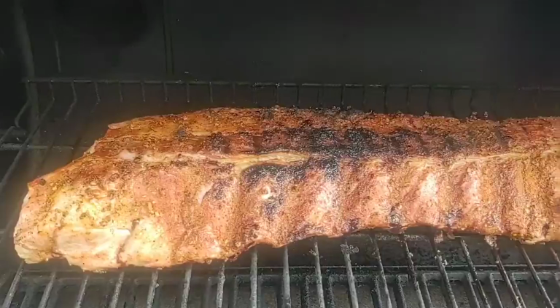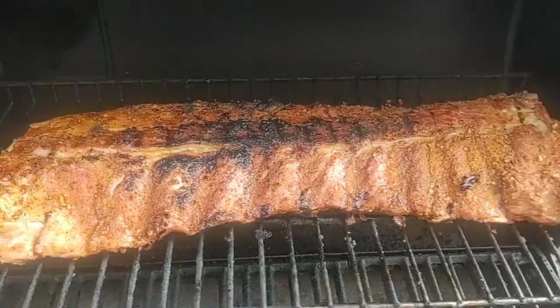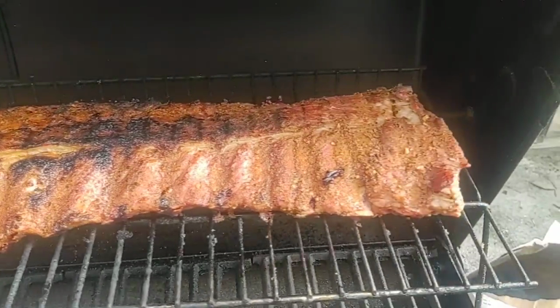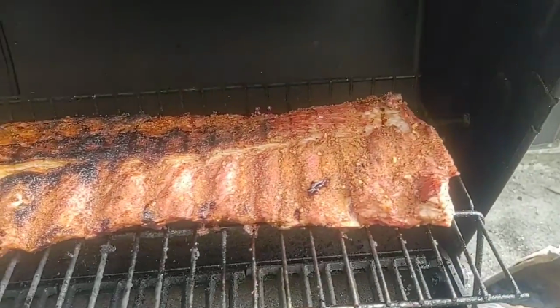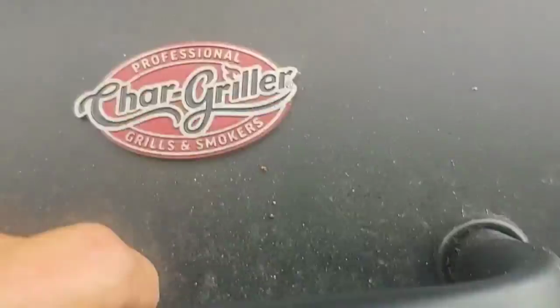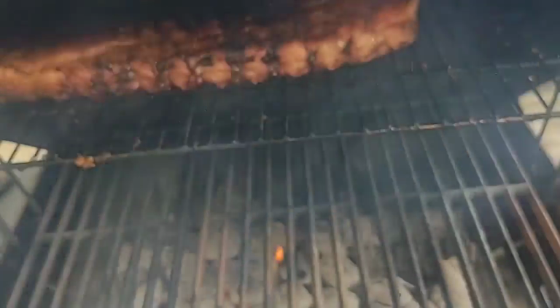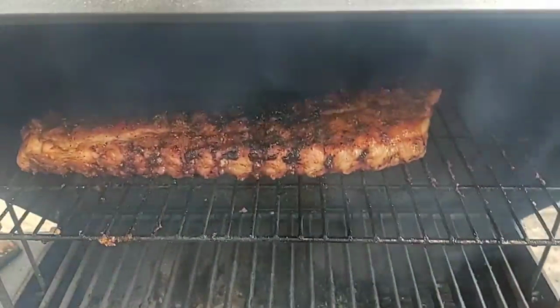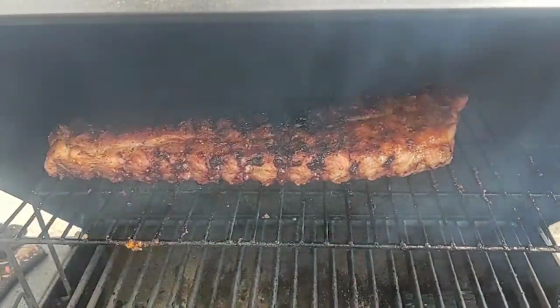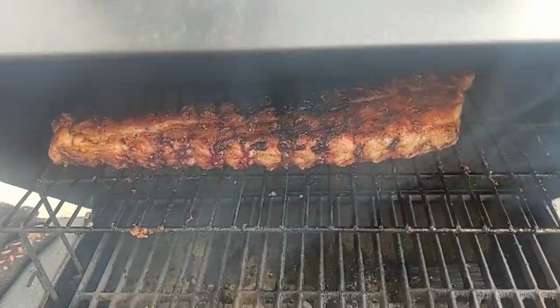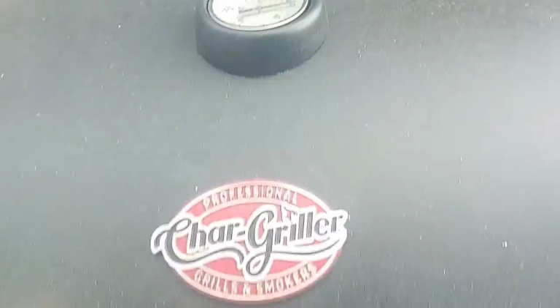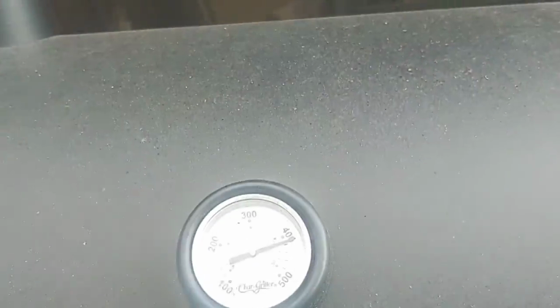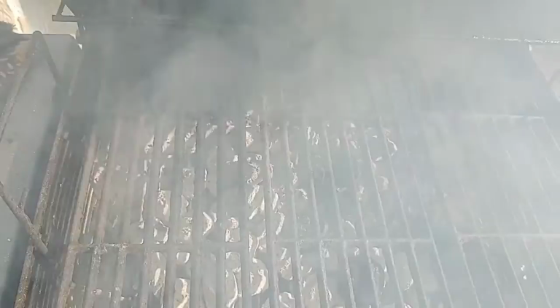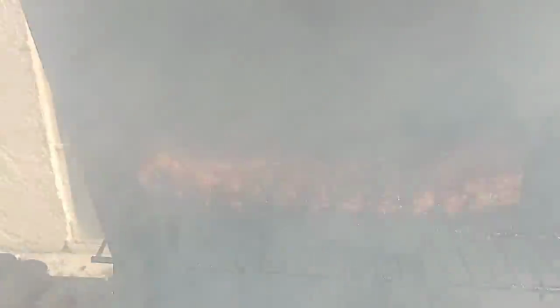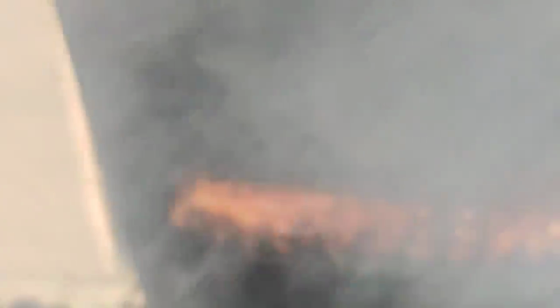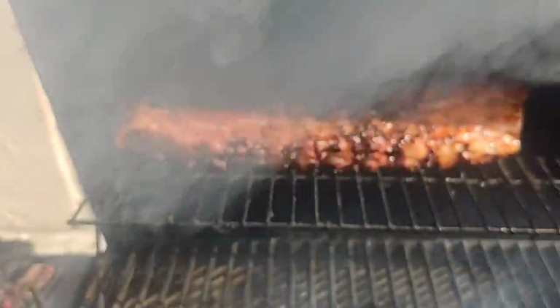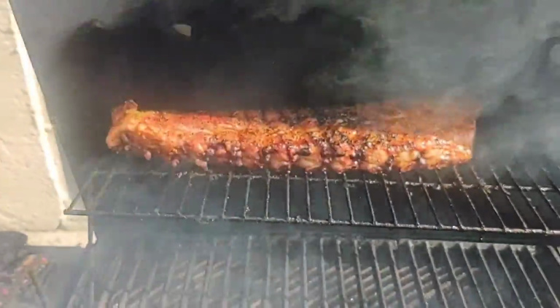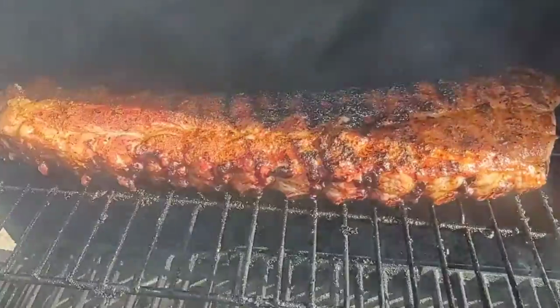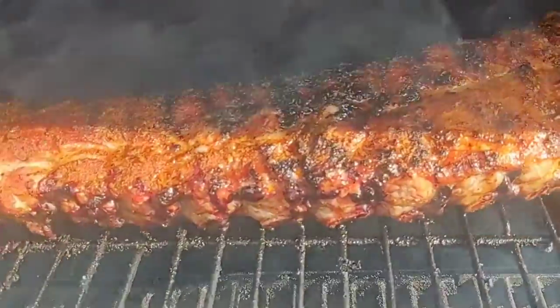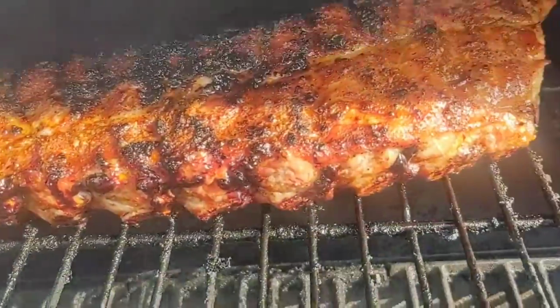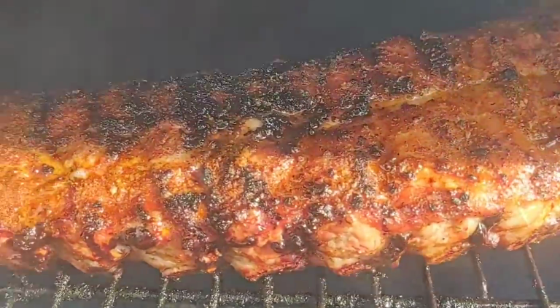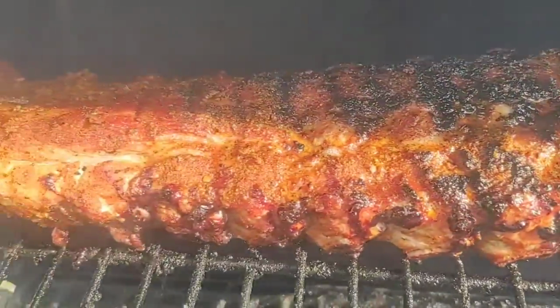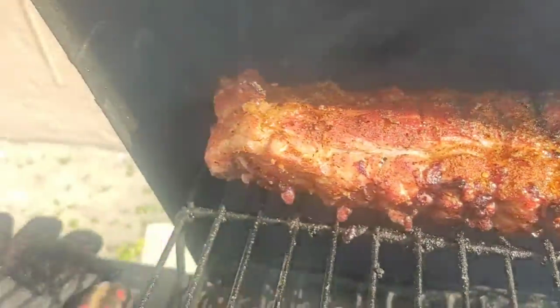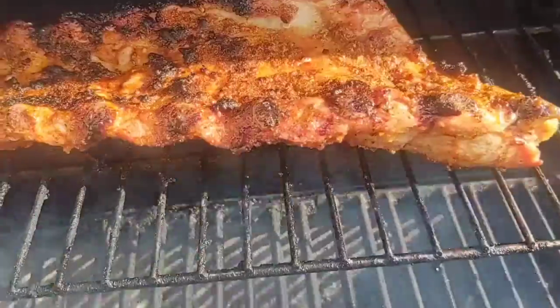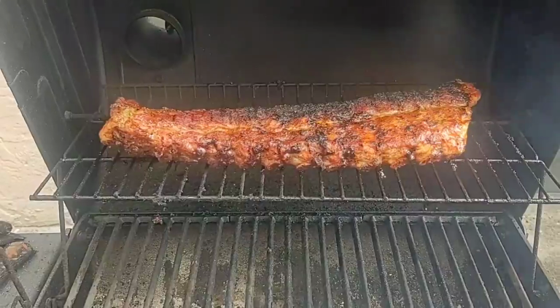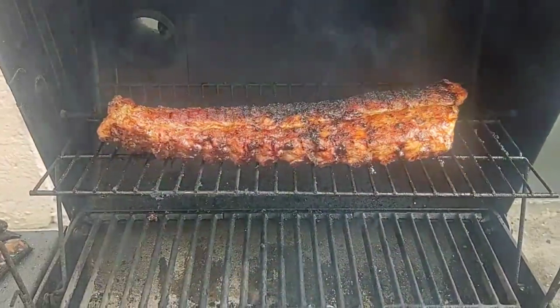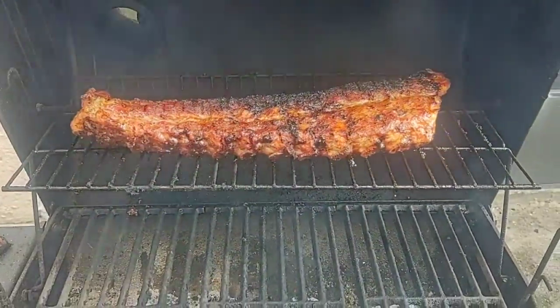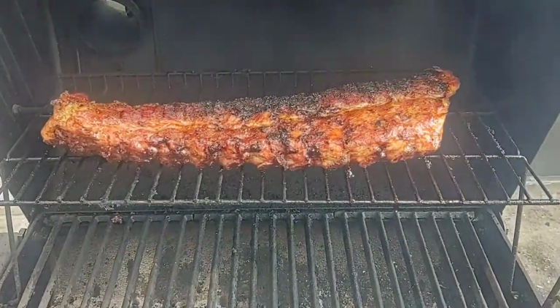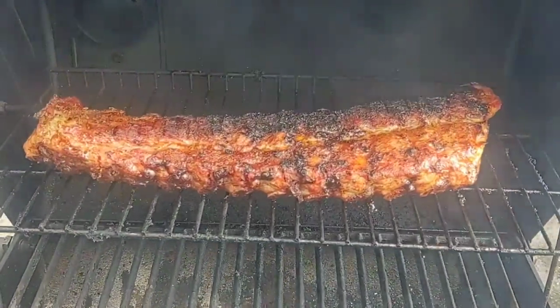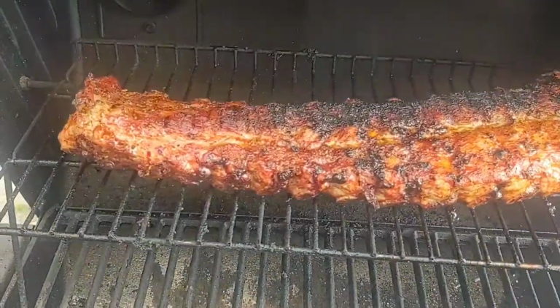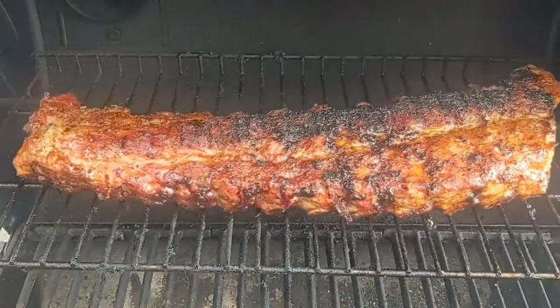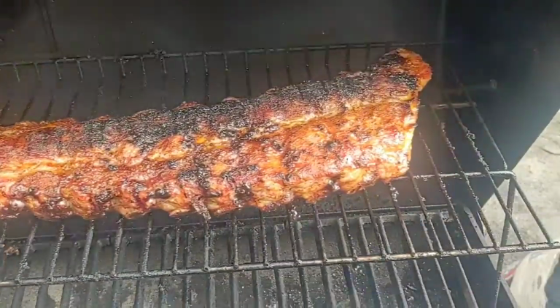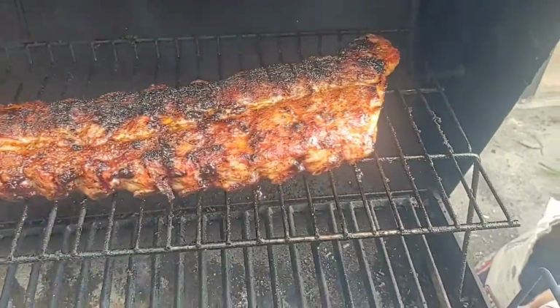We're about 20 minutes on. Okay guys, we are less than an hour into this rib cook.